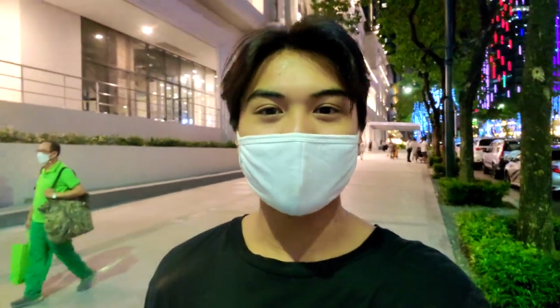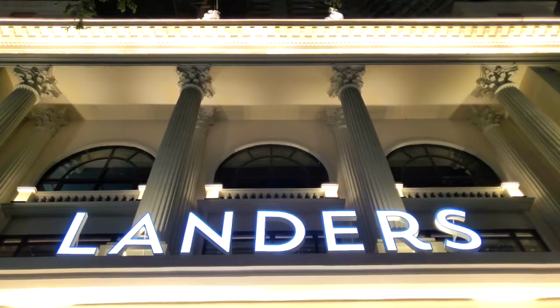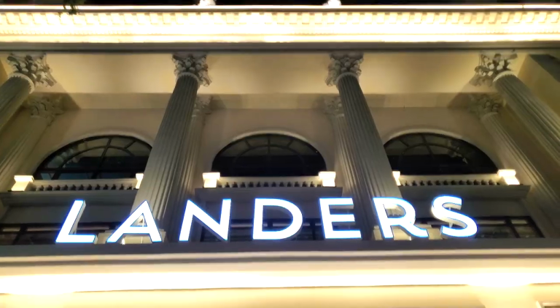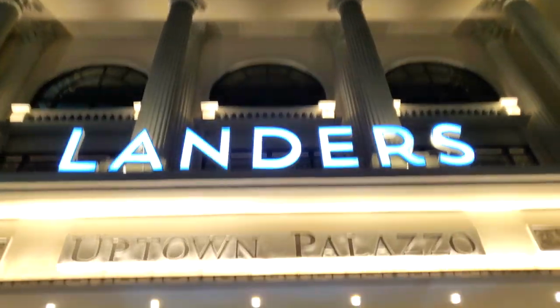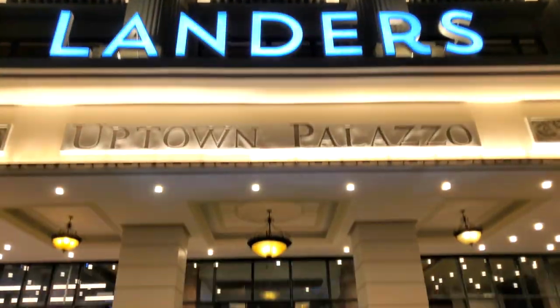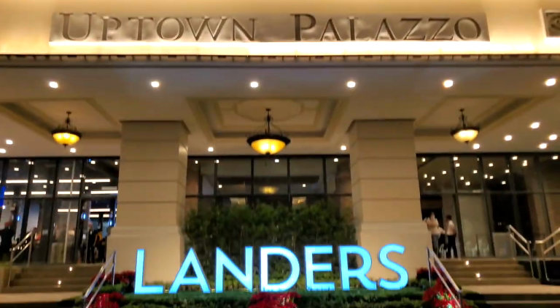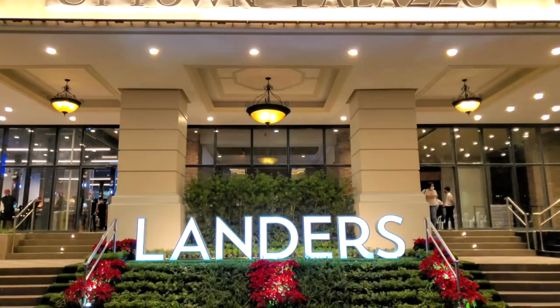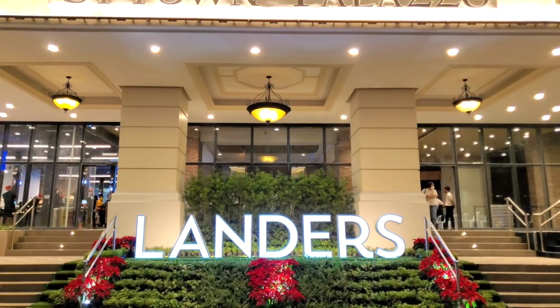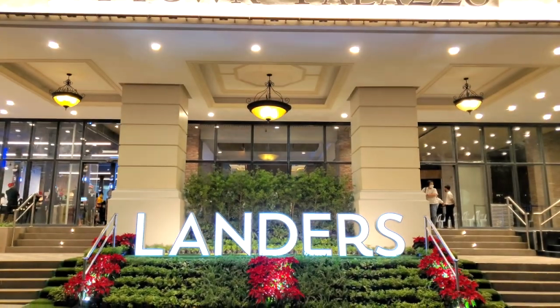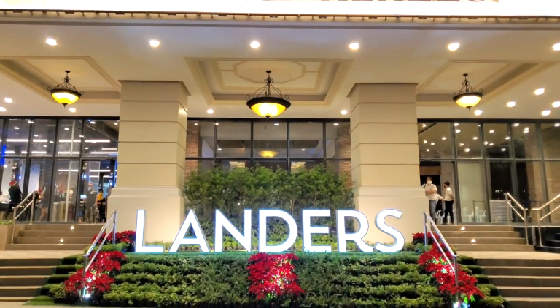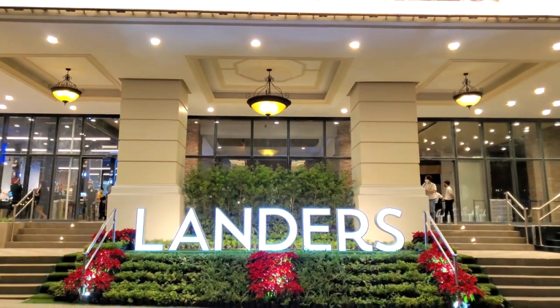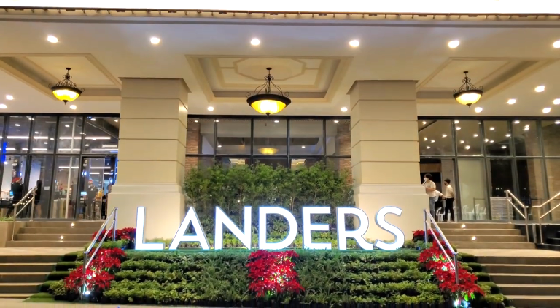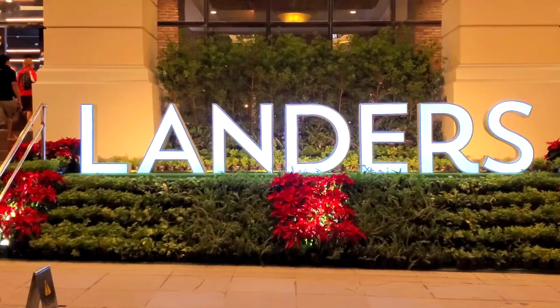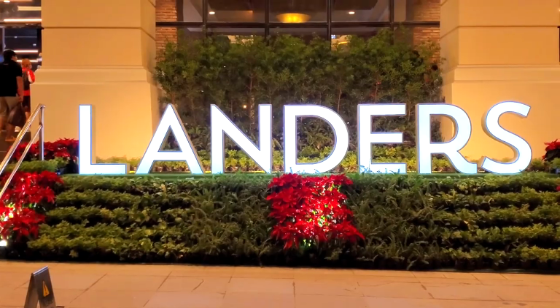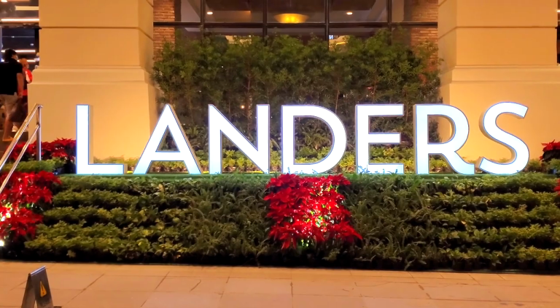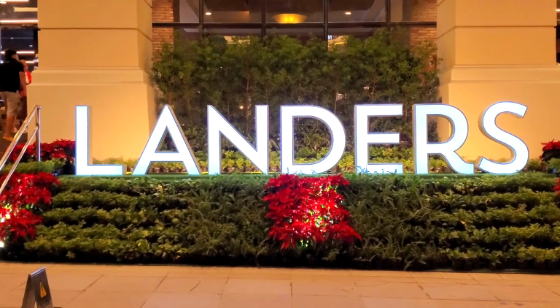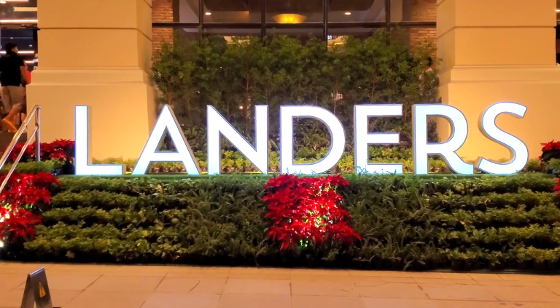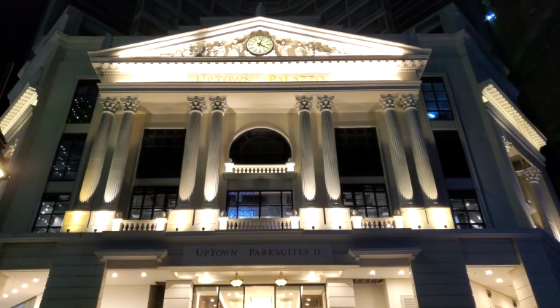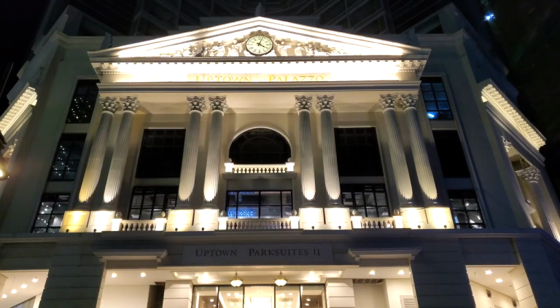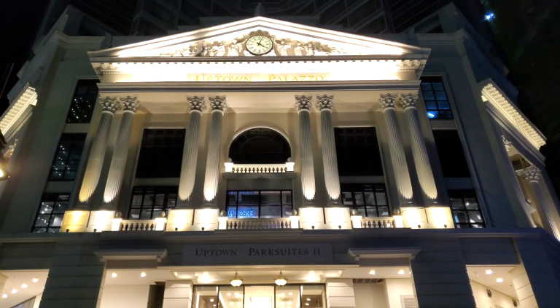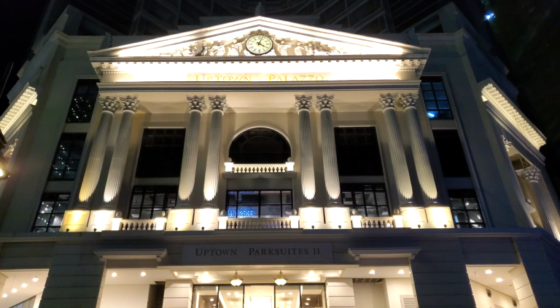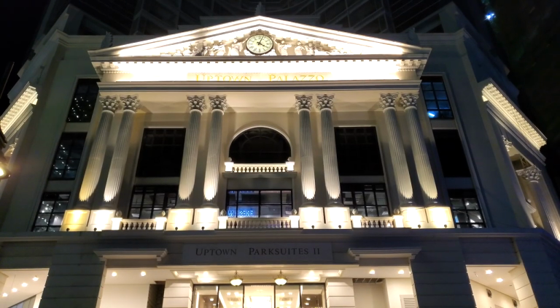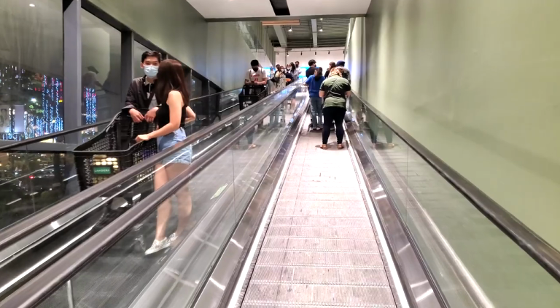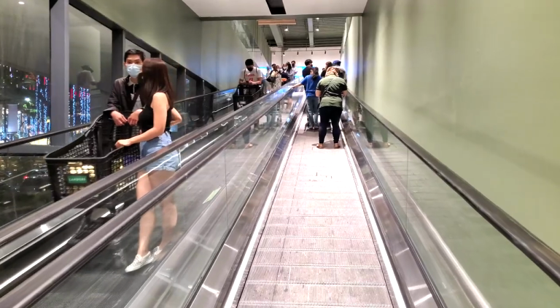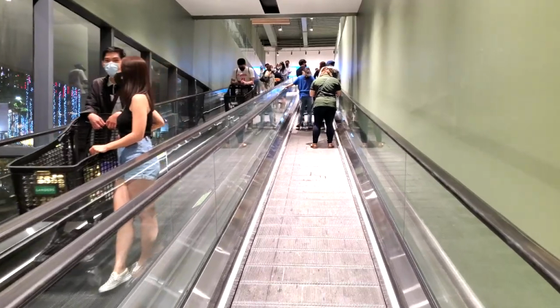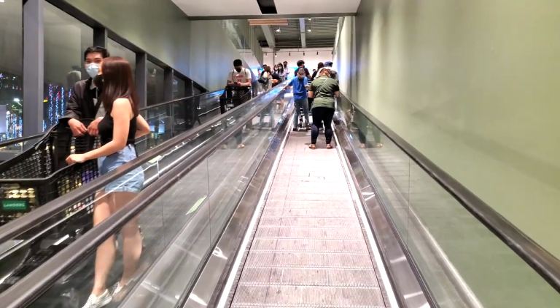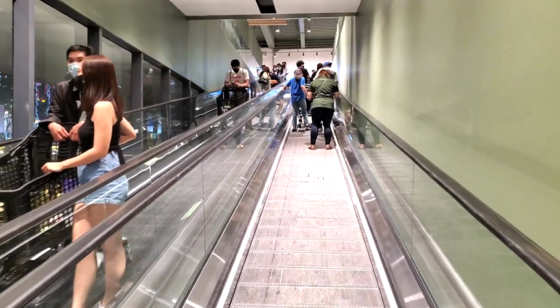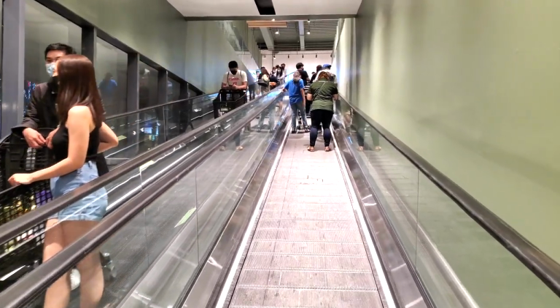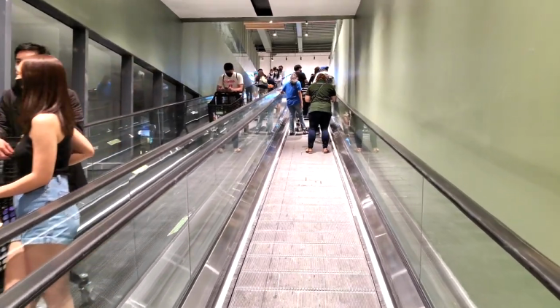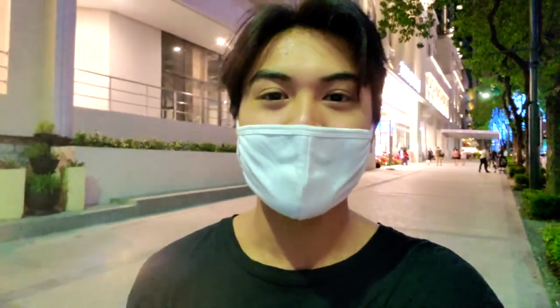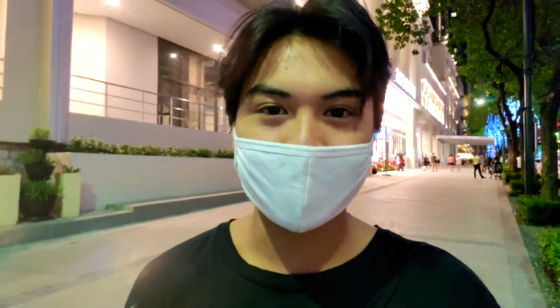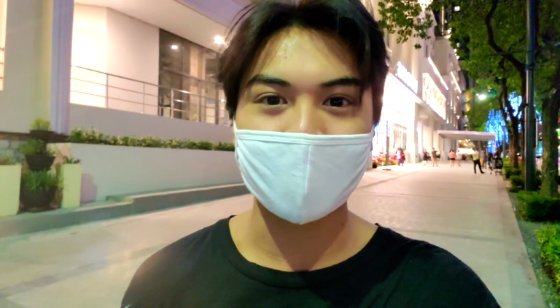In today's video we're going to be exploring the new grocery store Landers at the Uptown Palazzo. There are two floors for the grocery store, so without wasting time let's get started.